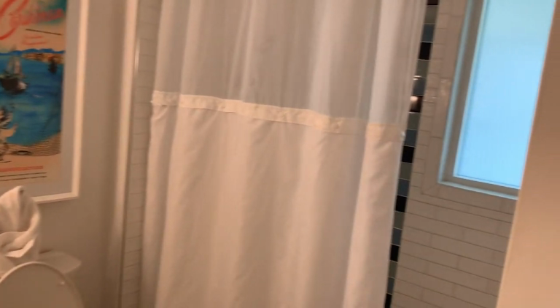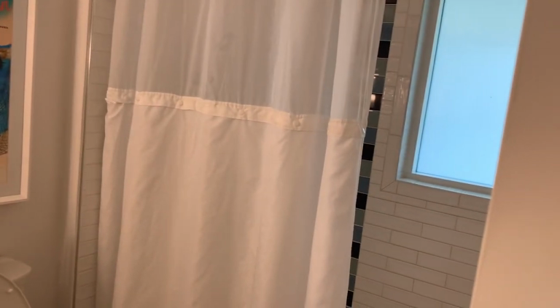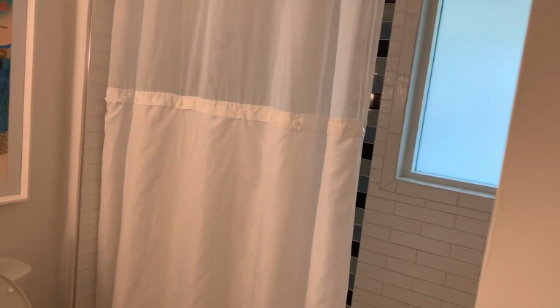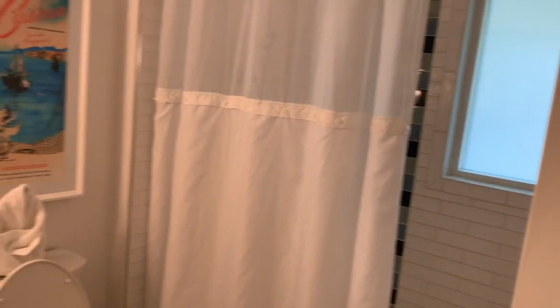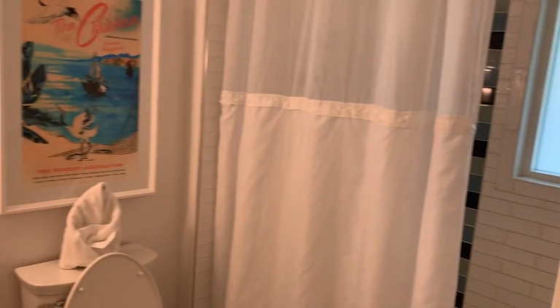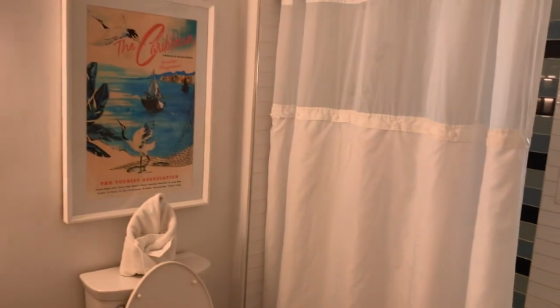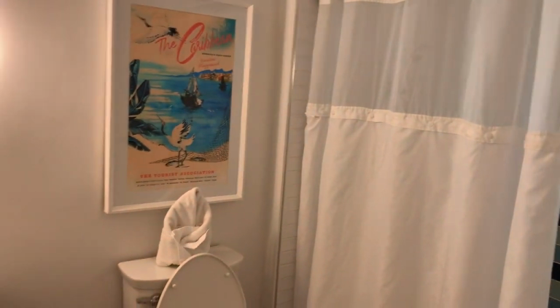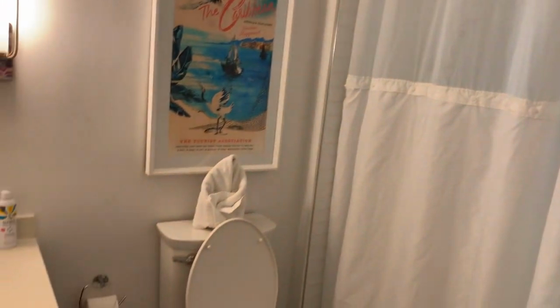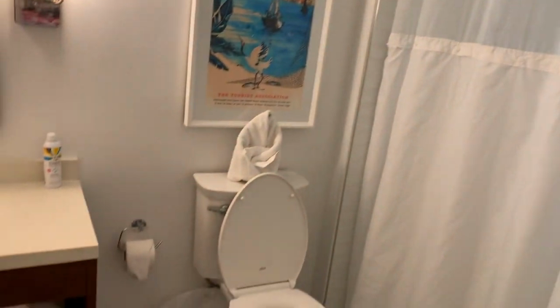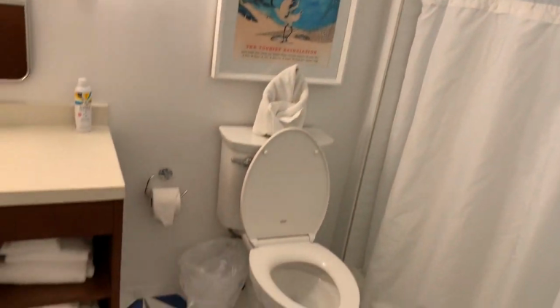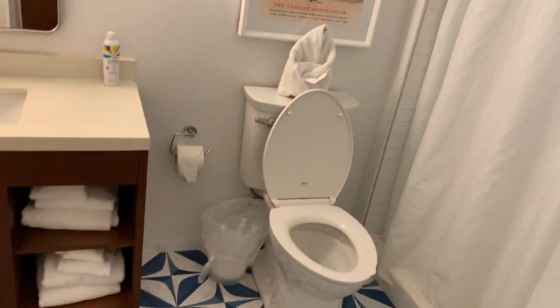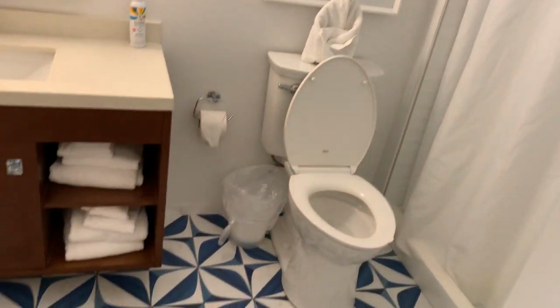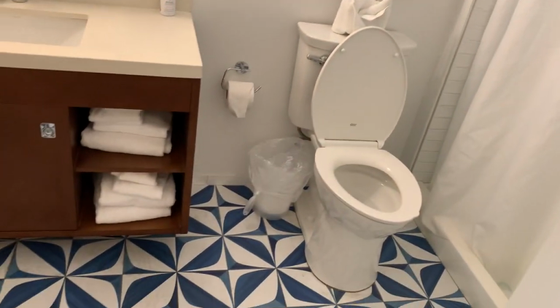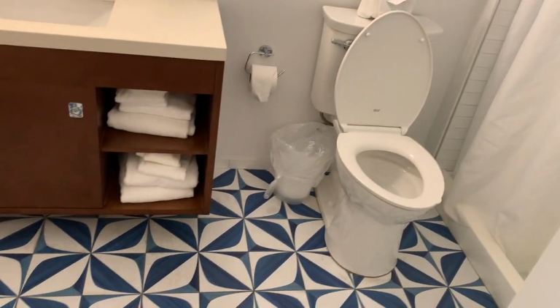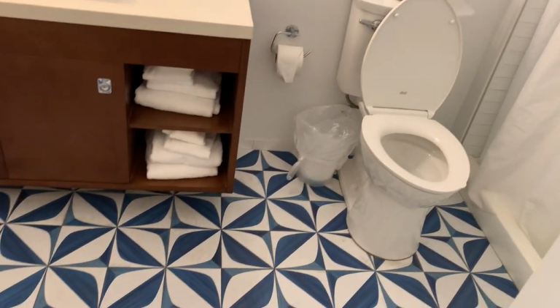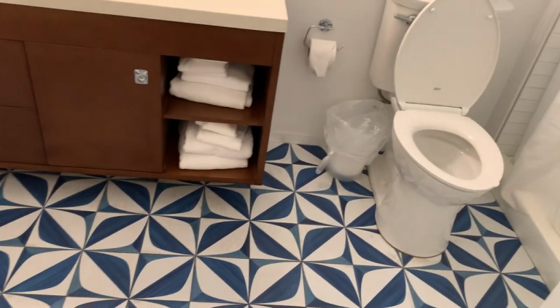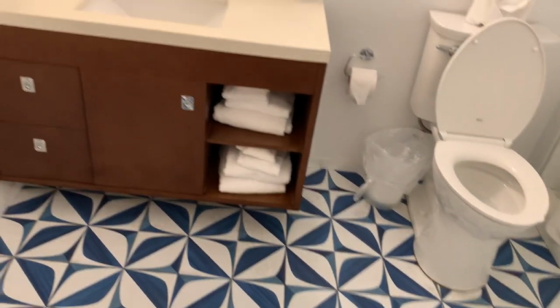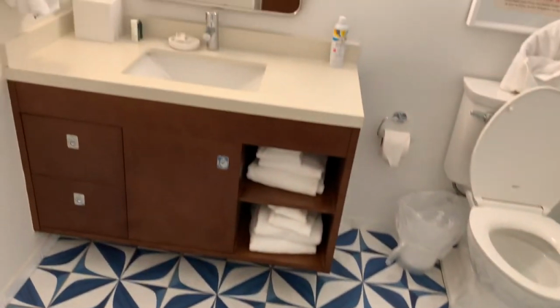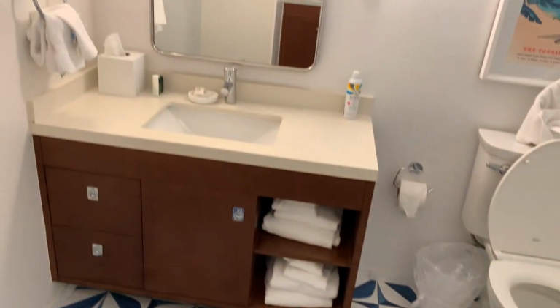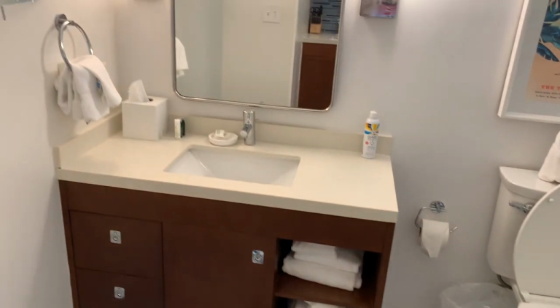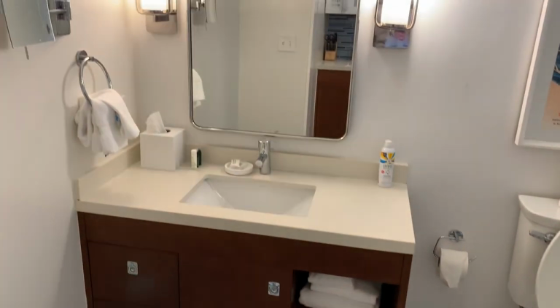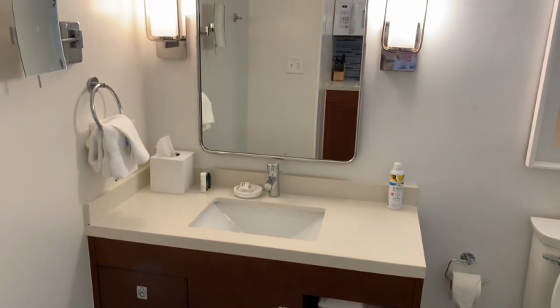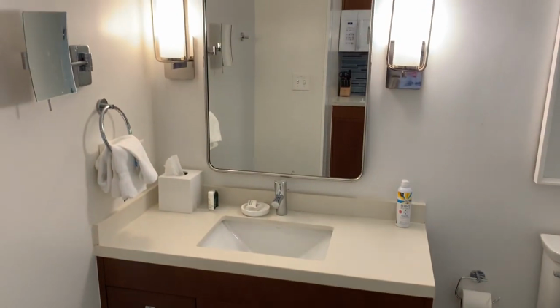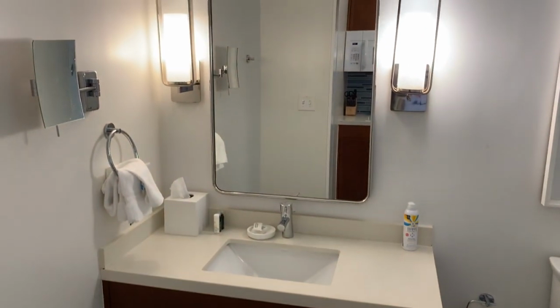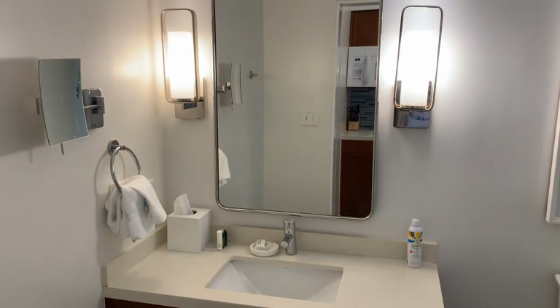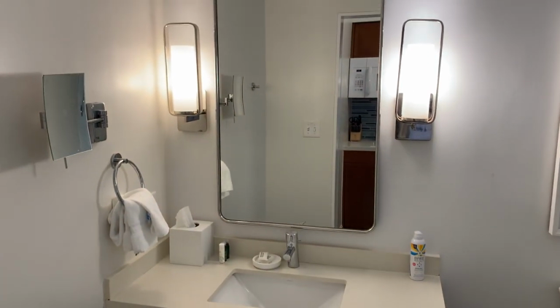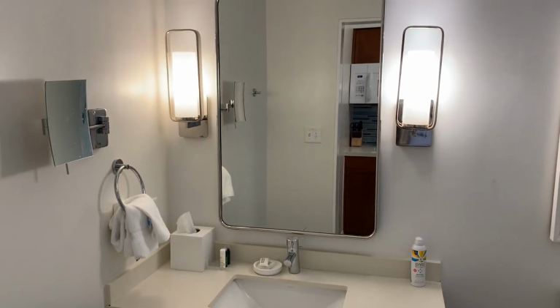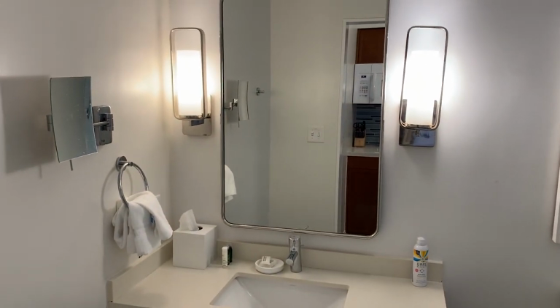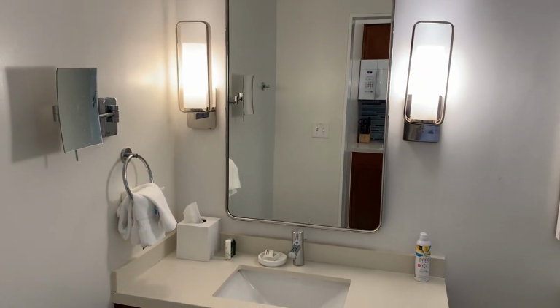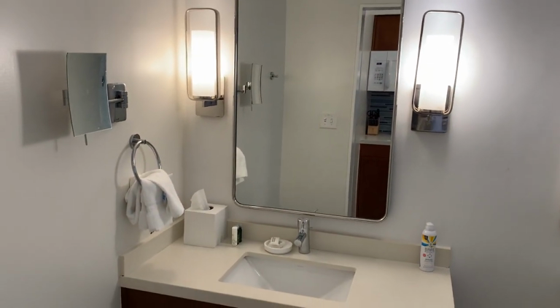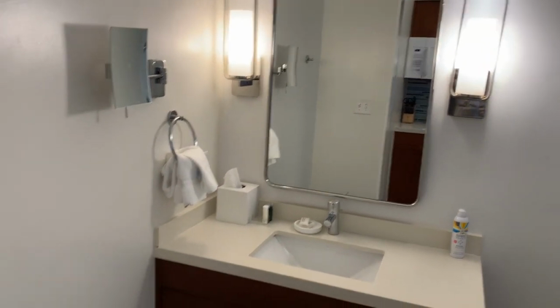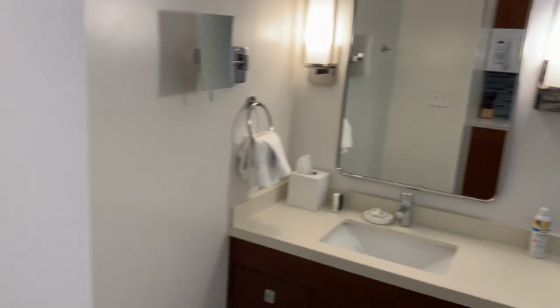It's a spacious-sized bathroom with a nice tile floor and a vanity with some lights and a hairdryer.